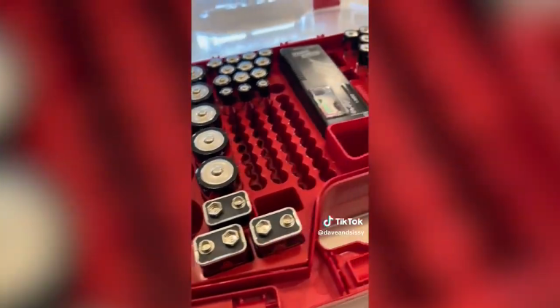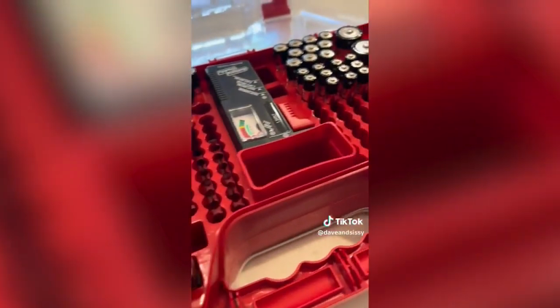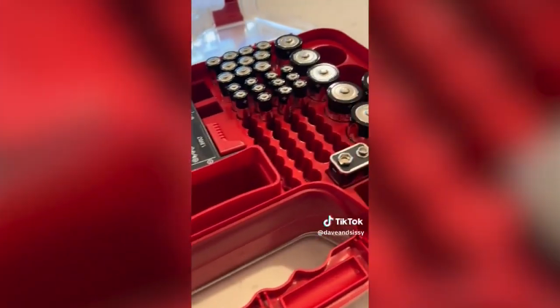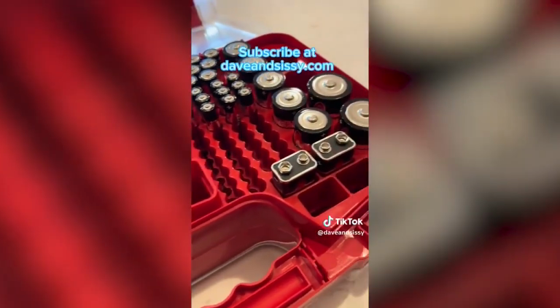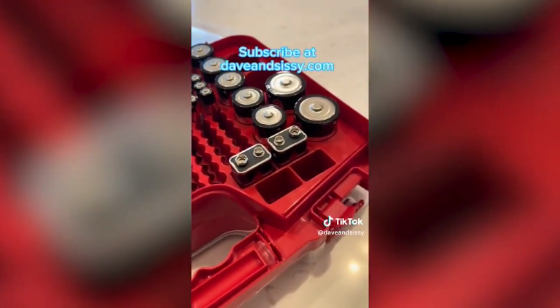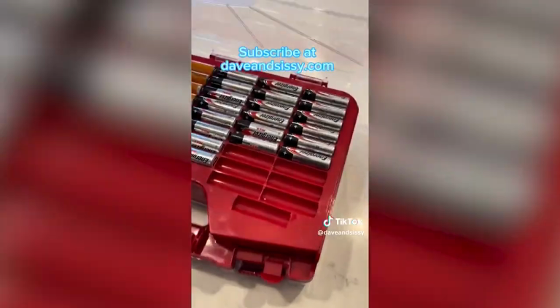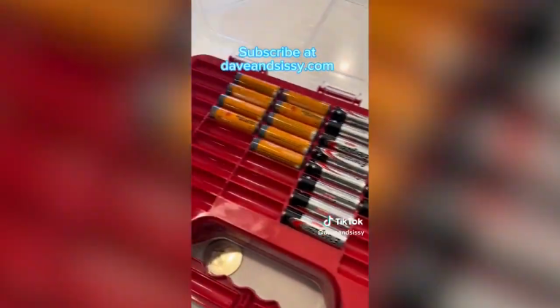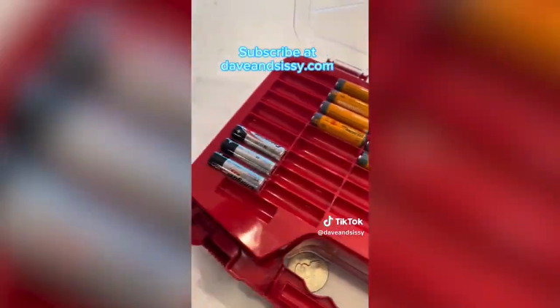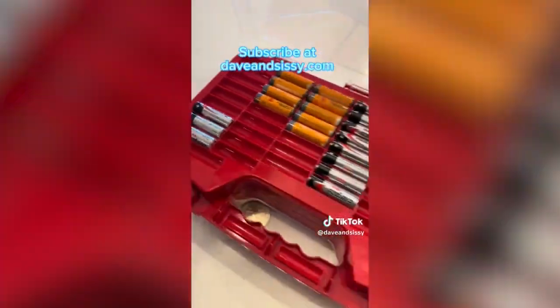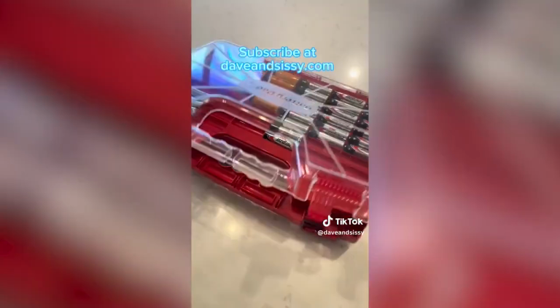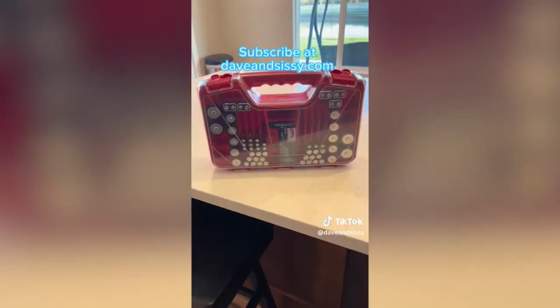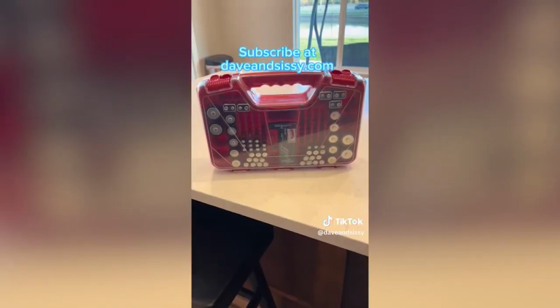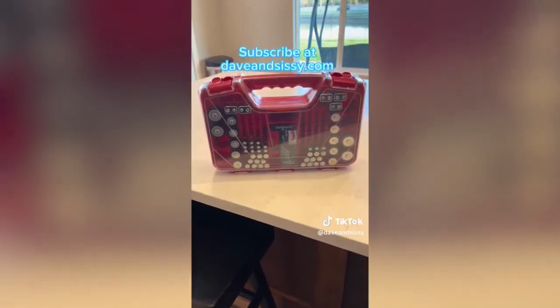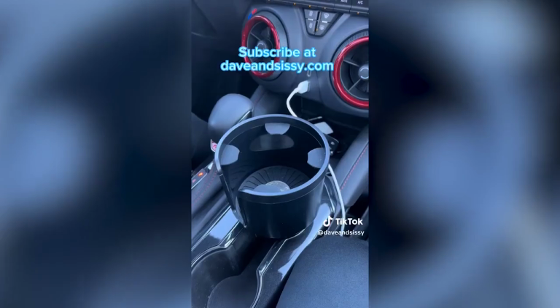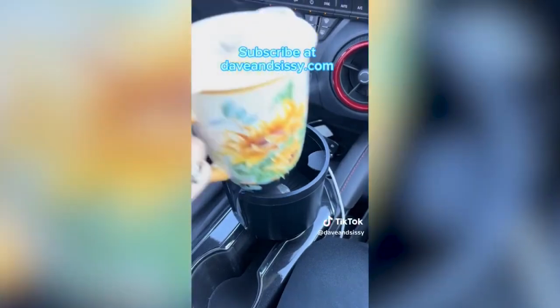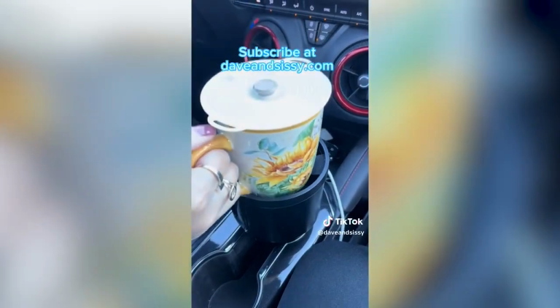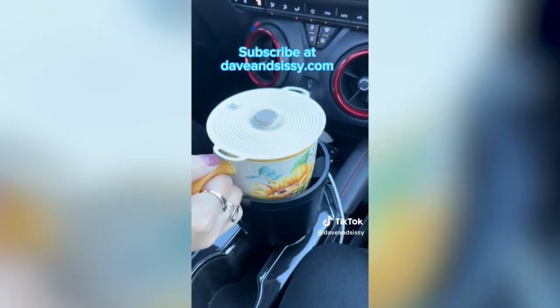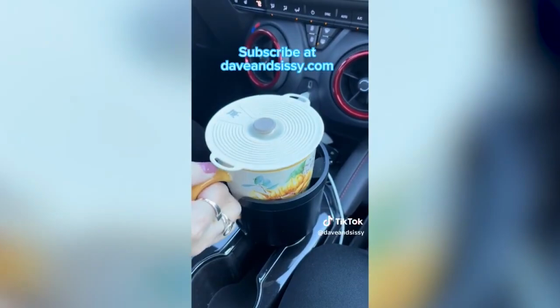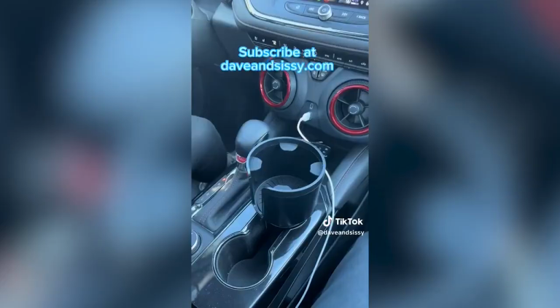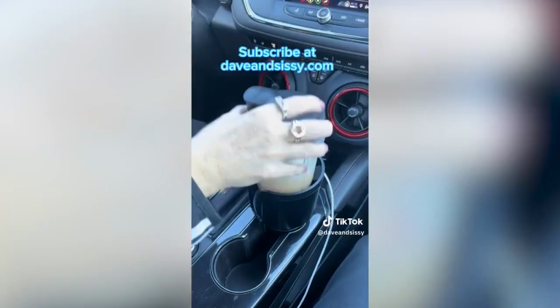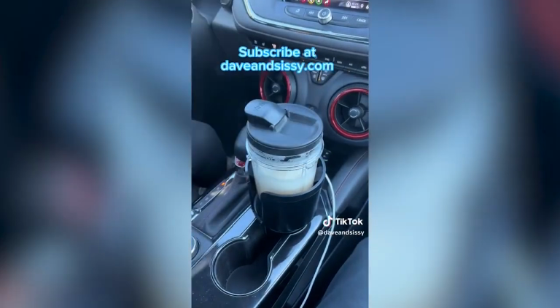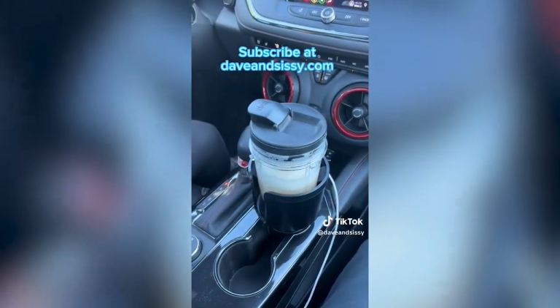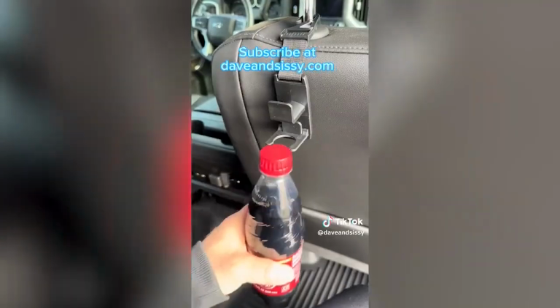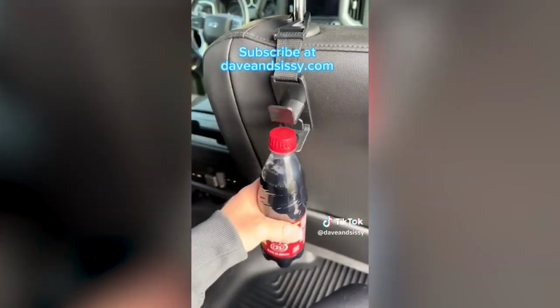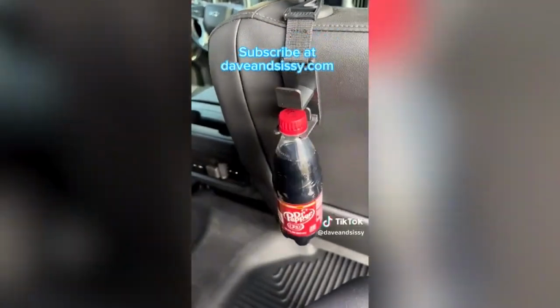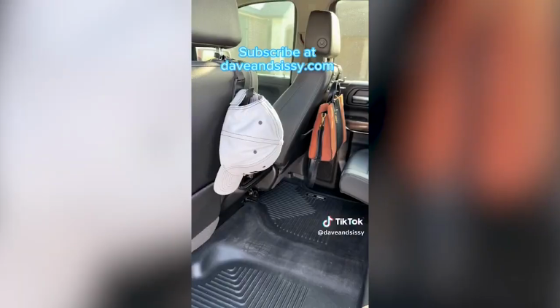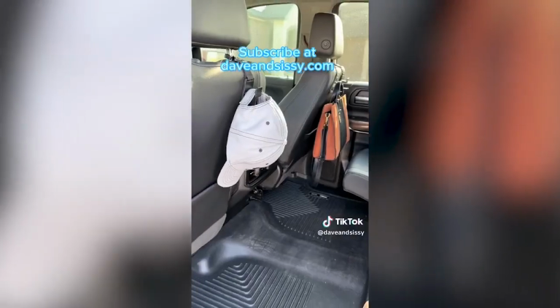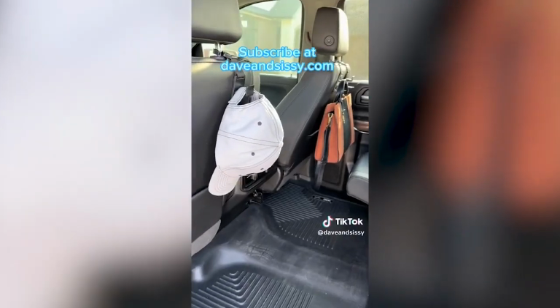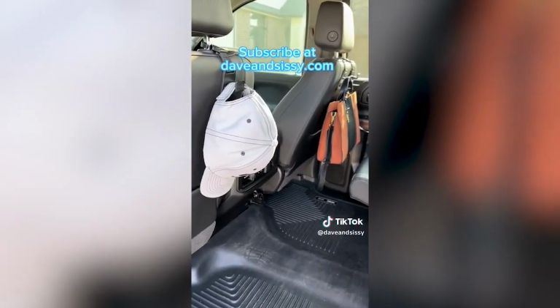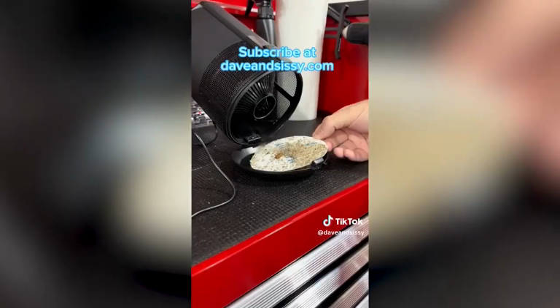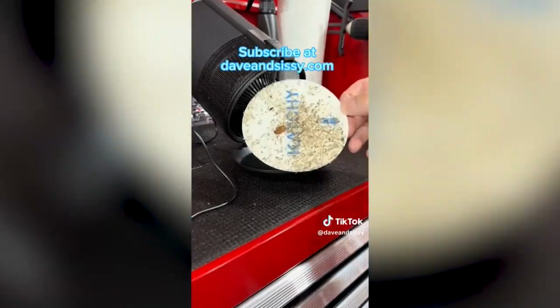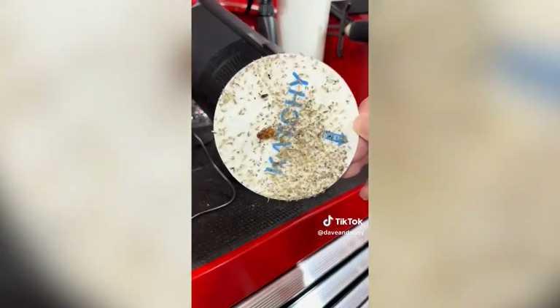To learn more about this giveaway, subscribe to our Daily Deals newsletter at DaveAndSissy.com or find the link in the bio. After you sign up, look for our welcome letter for details. Leave us a message and let us know if you subscribe.